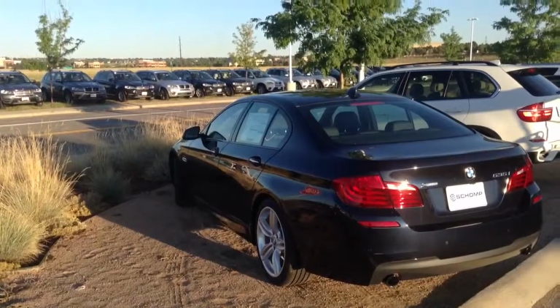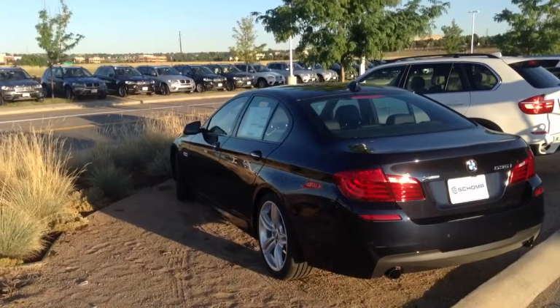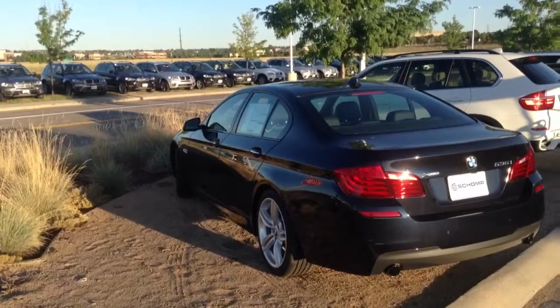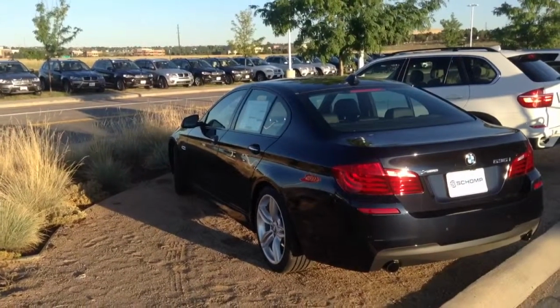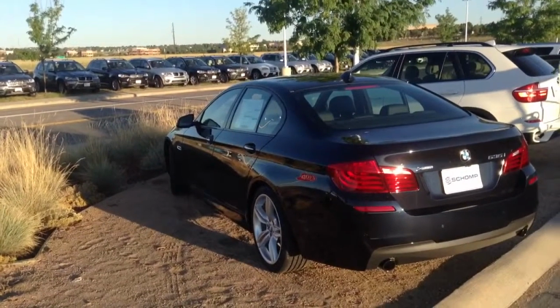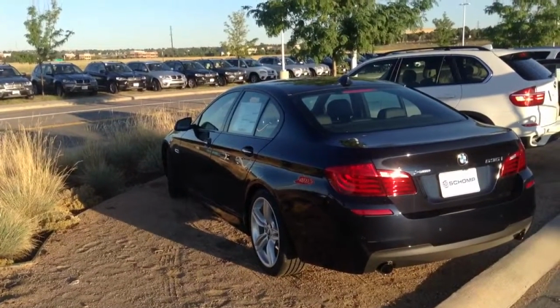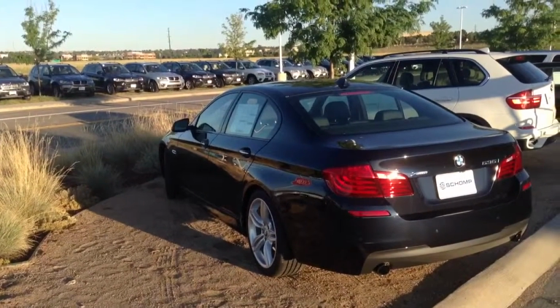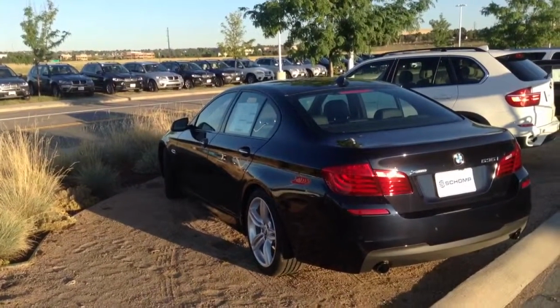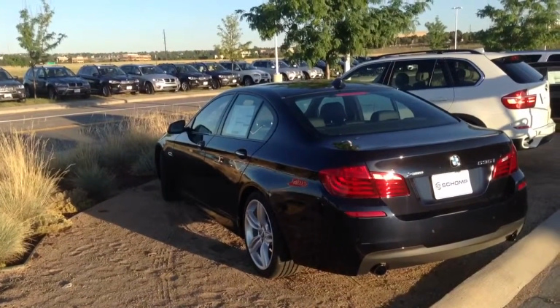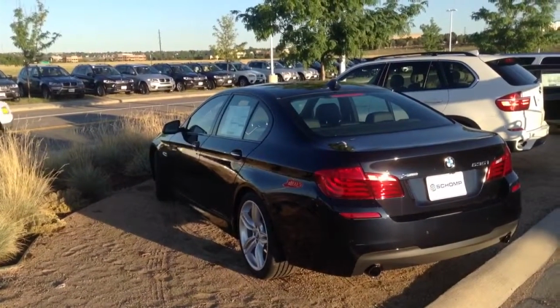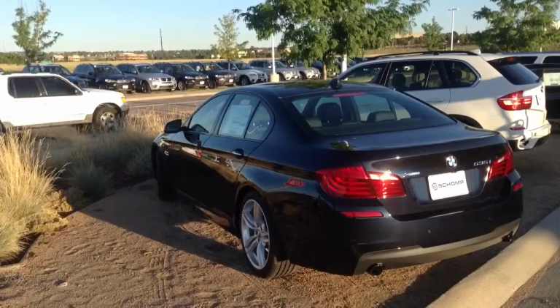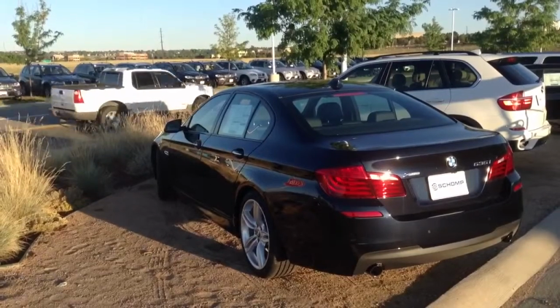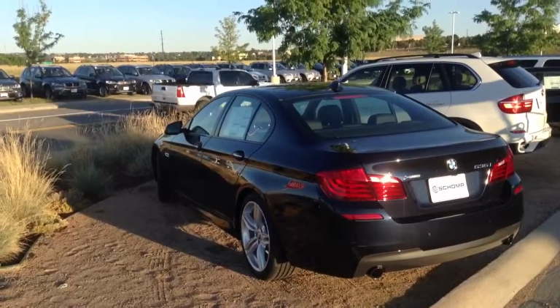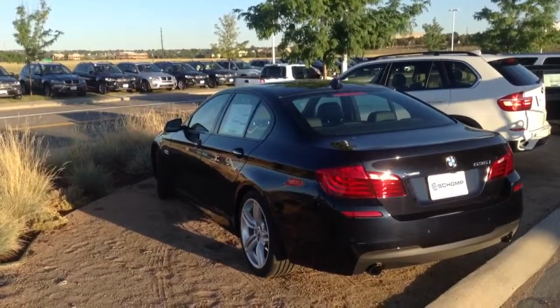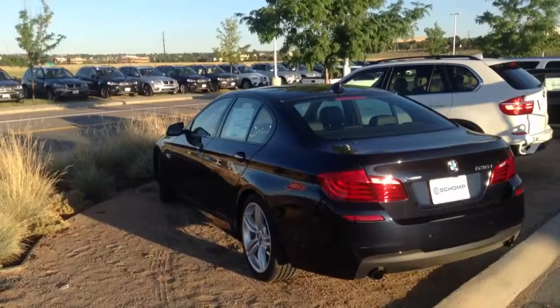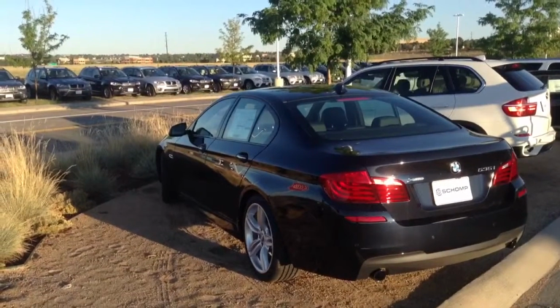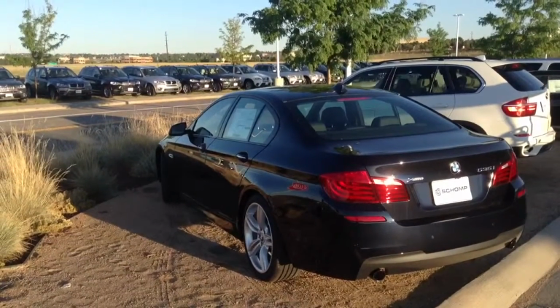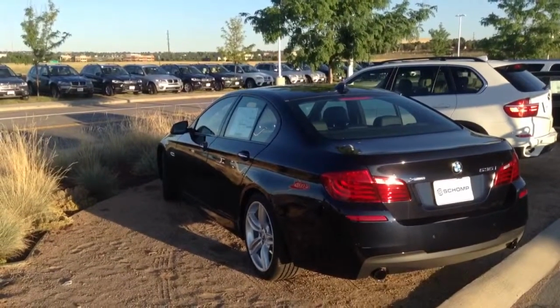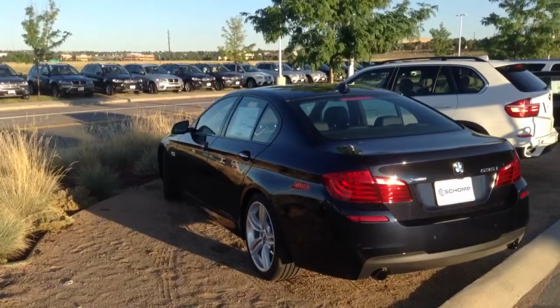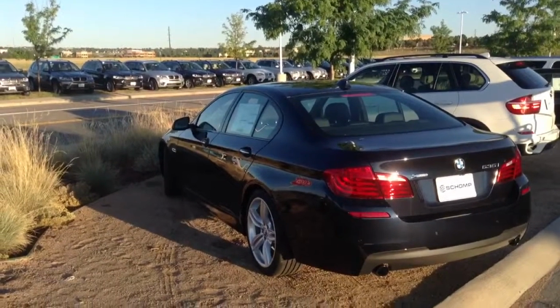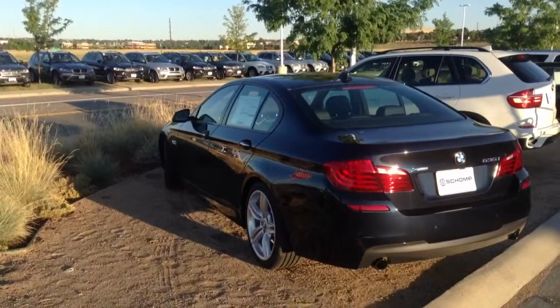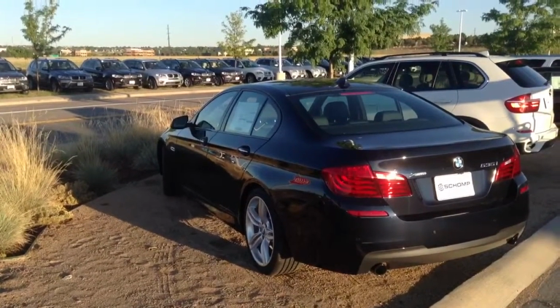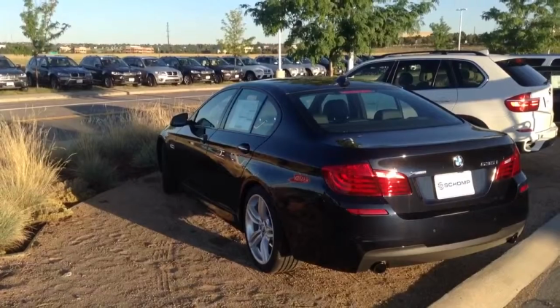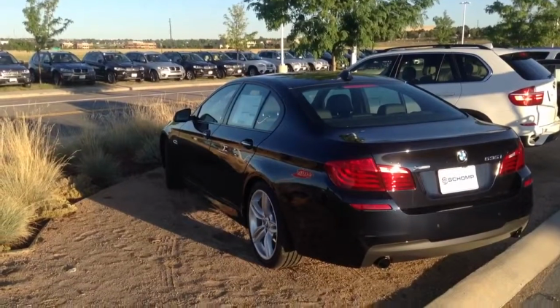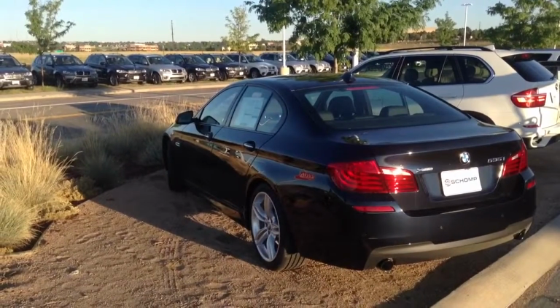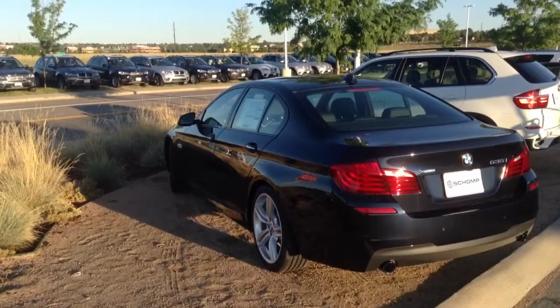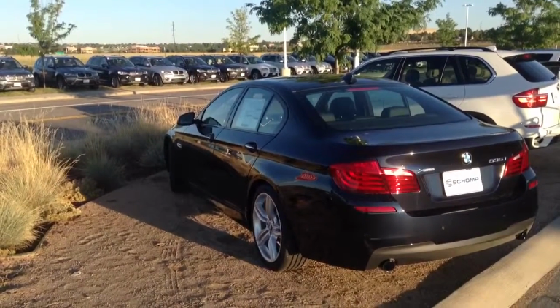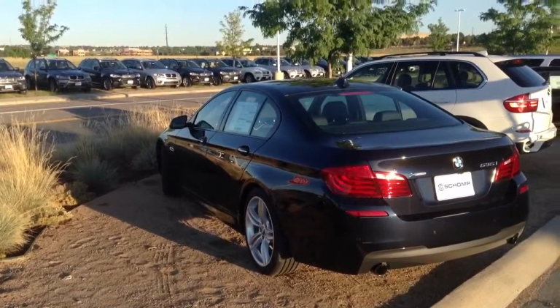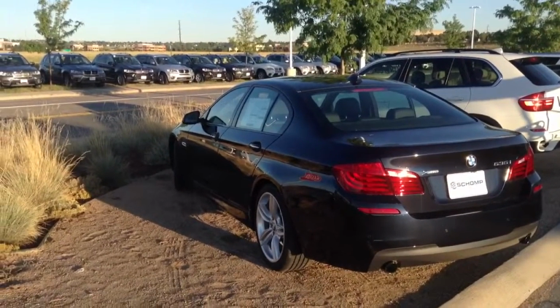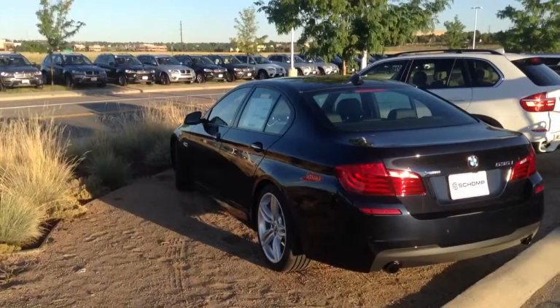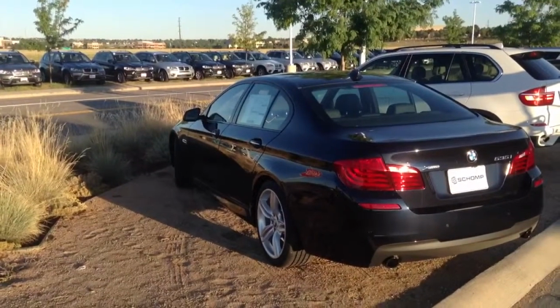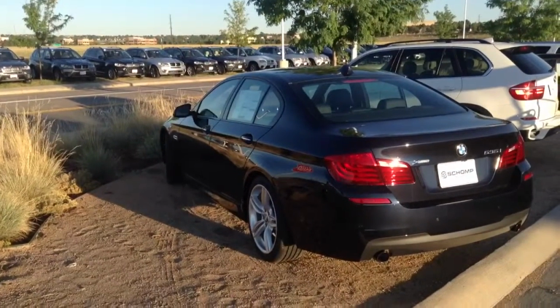Hi, this is Travis here with Shomp BMW. I wanted to take a moment and thank you for your interest in our 2014 BMW 5 Series. Here at Shomp we do things a little bit different. I wanted to give you a quick walk around of the vehicle as well as give you a little information about Shomp.